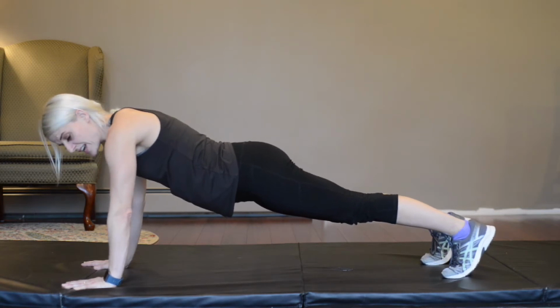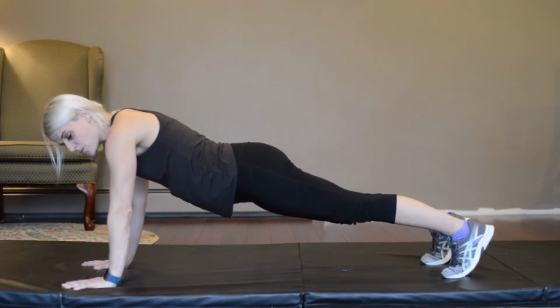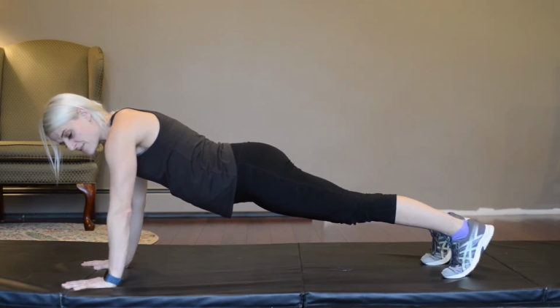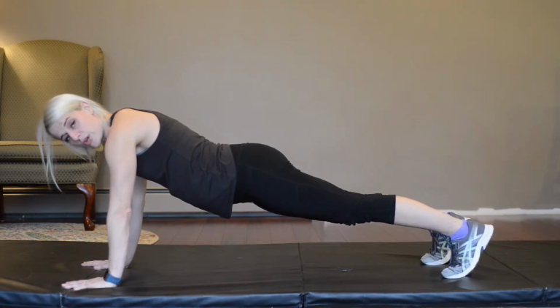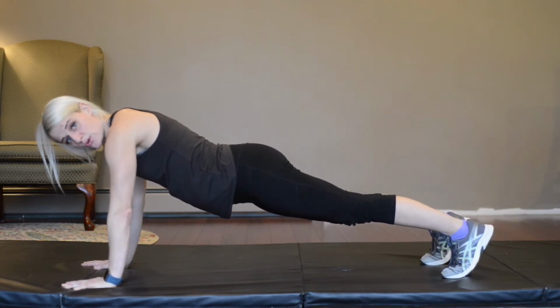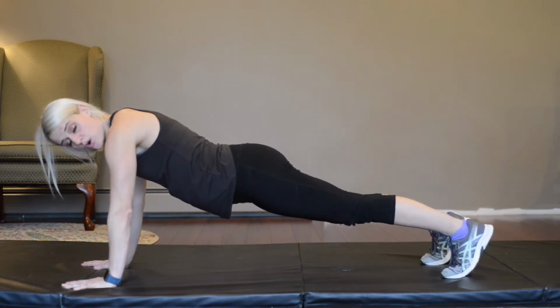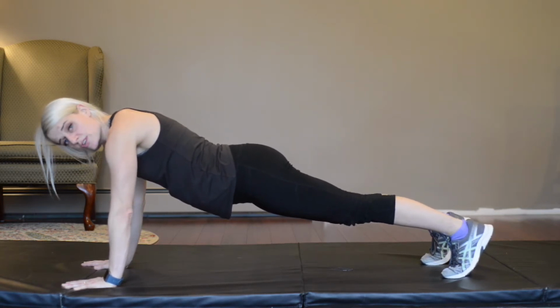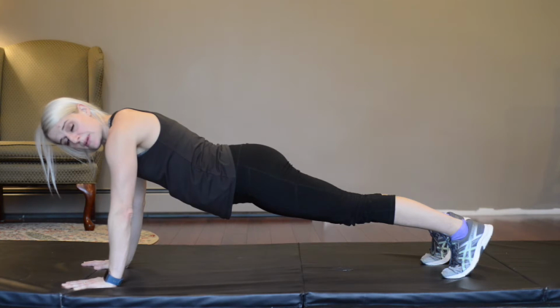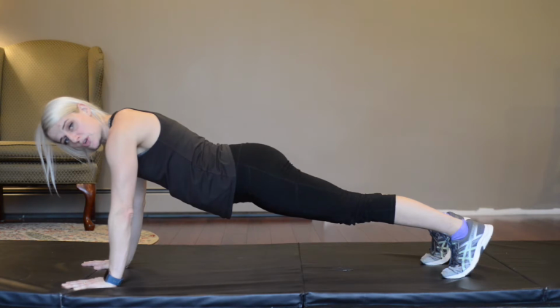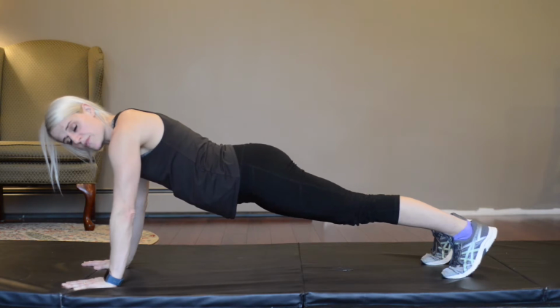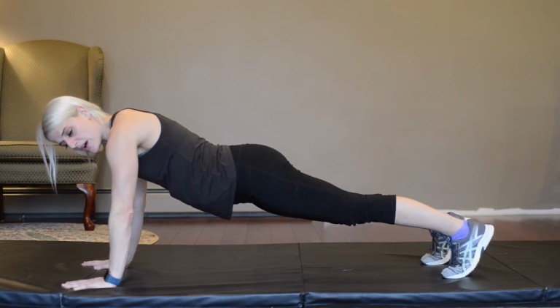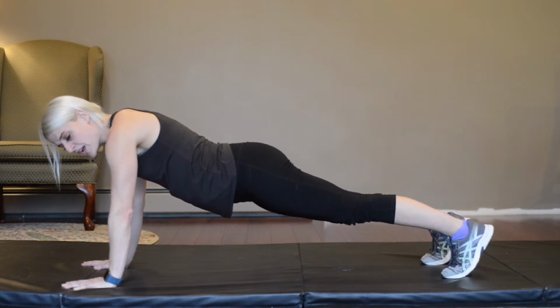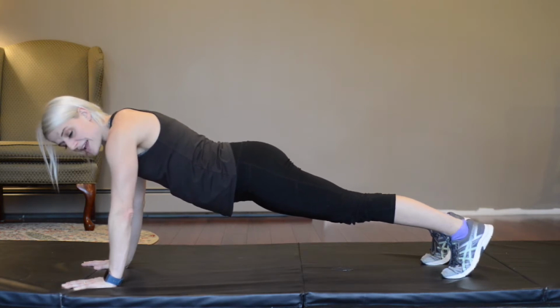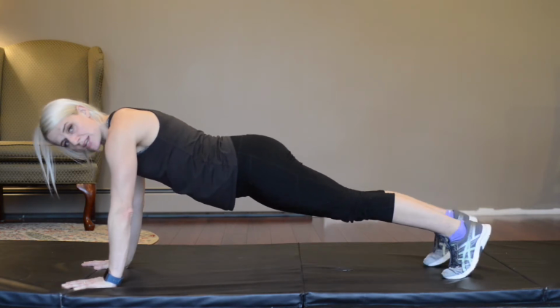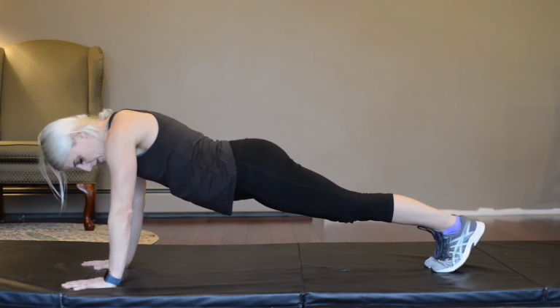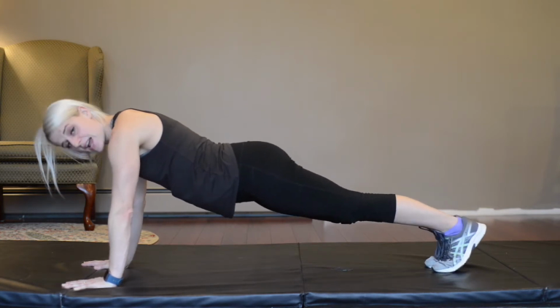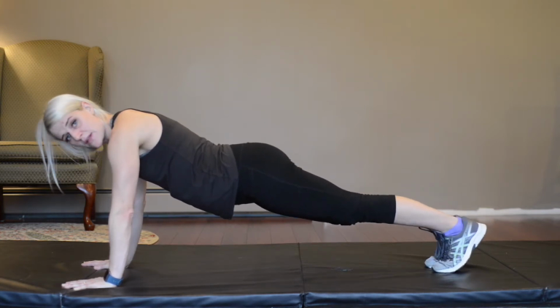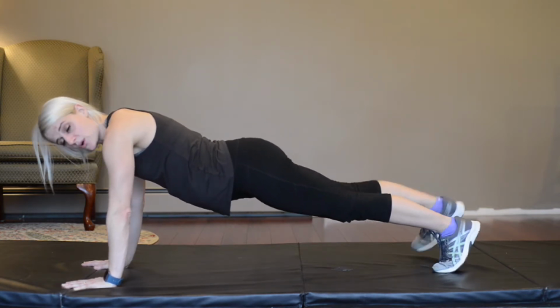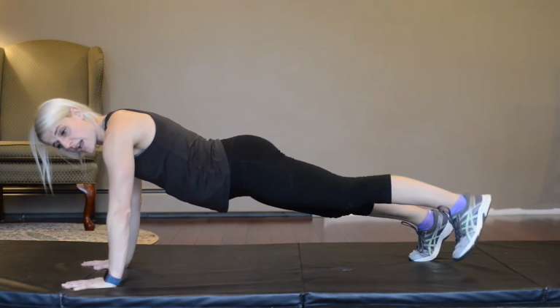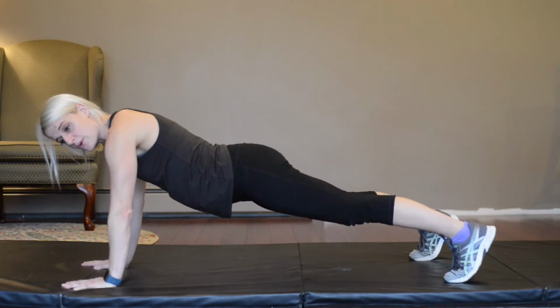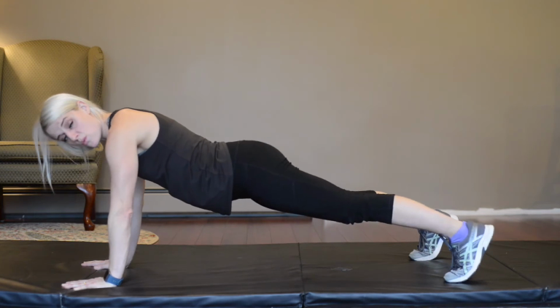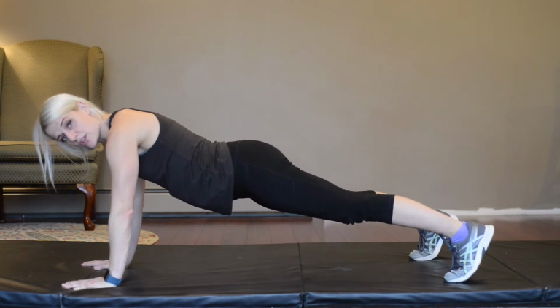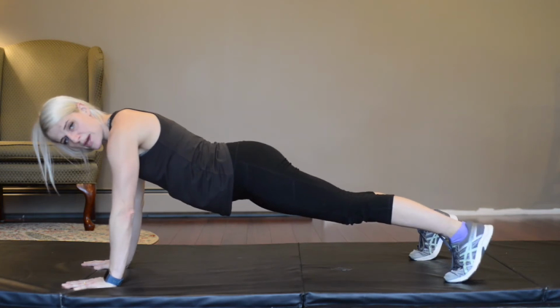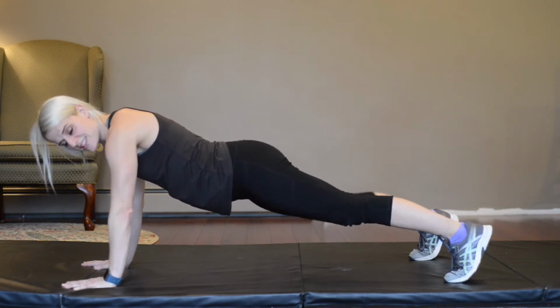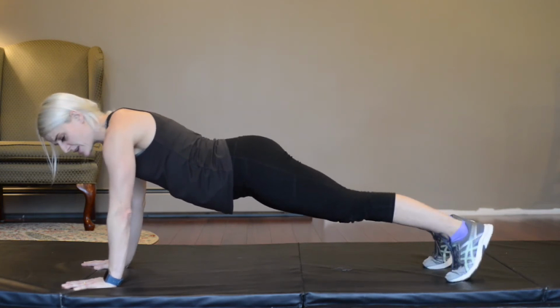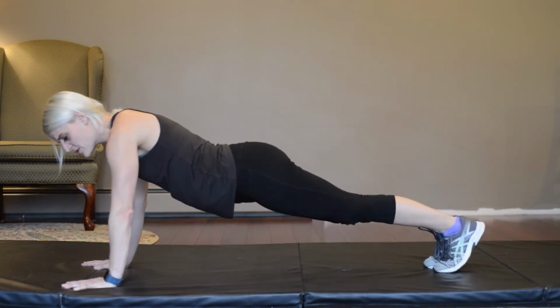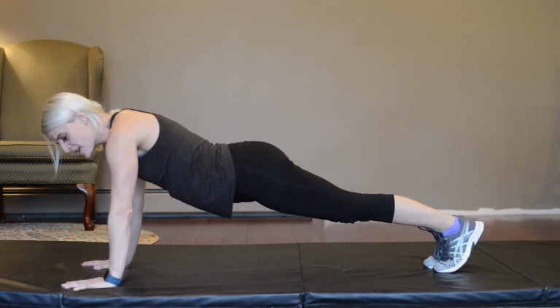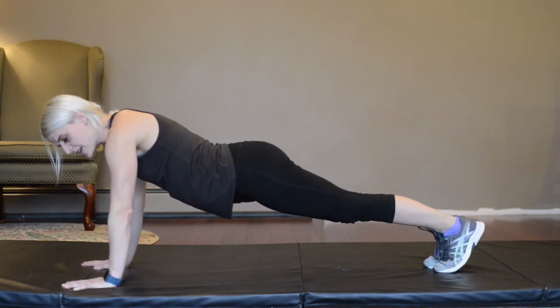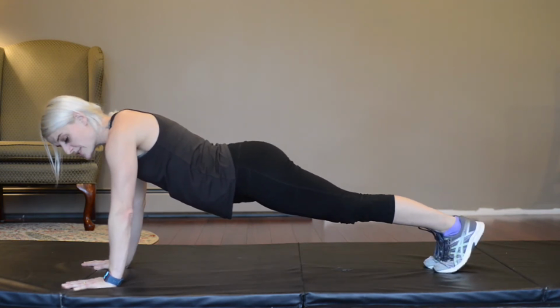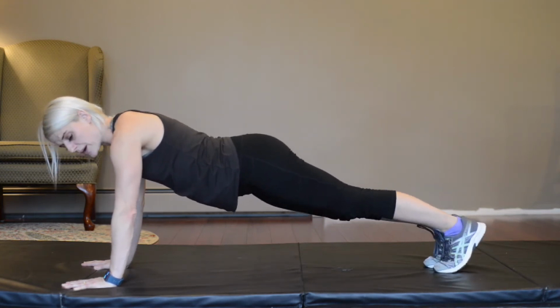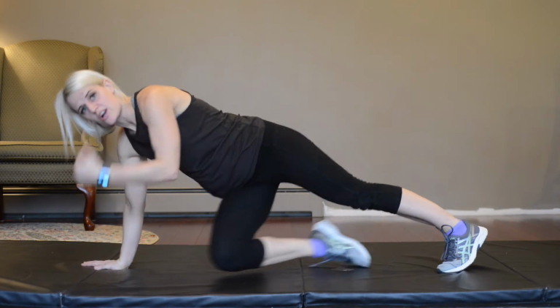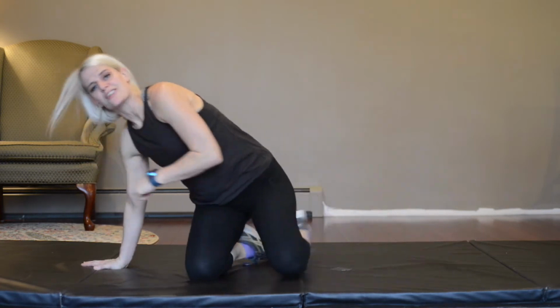Pull your navel in just a little bit so you're exercising that core during our arm movement. This one's more for your shoulders and your core, but you should be able to feel your core moving as well. Your legs behind you can be close together — that's totally okay — or you can bring them out wide for a little bit better balance. Keep holding it. That was 30 already. Great job.